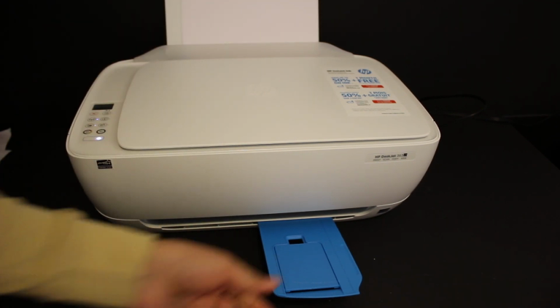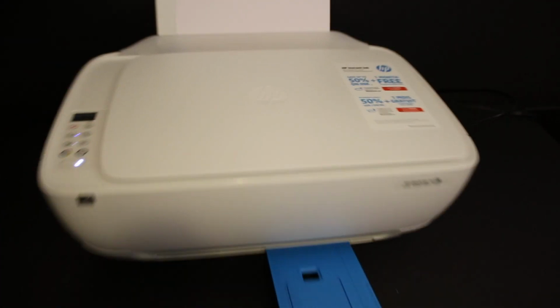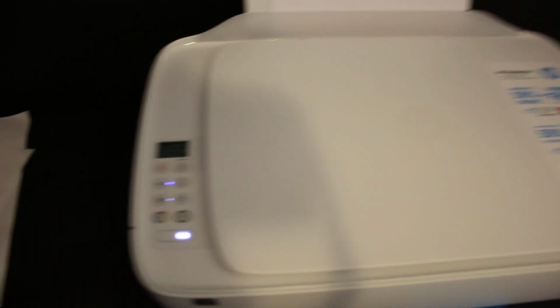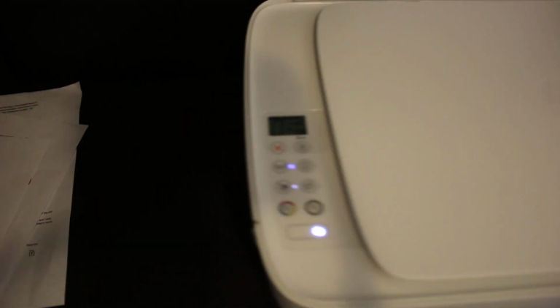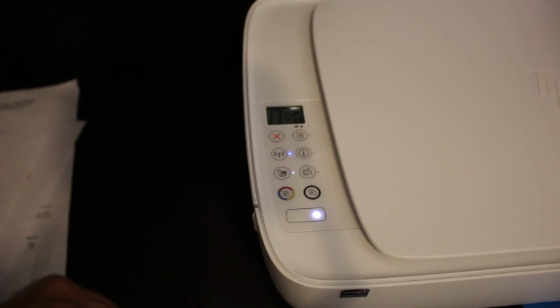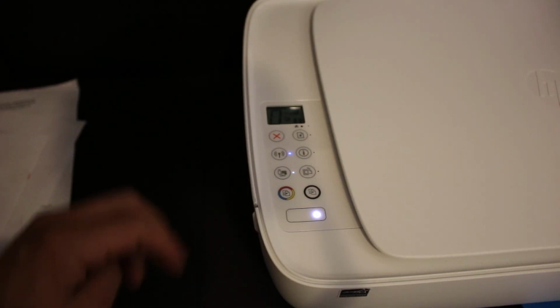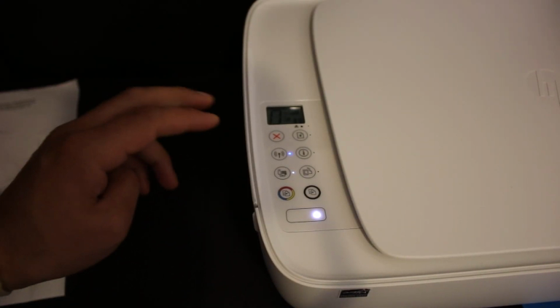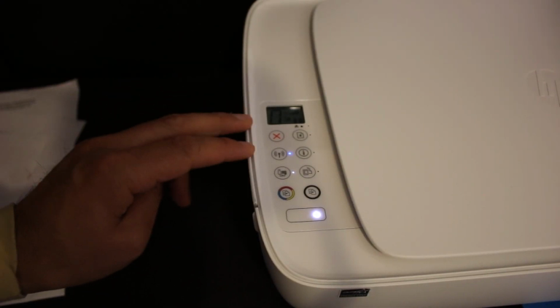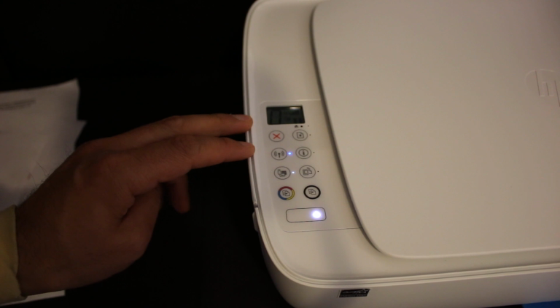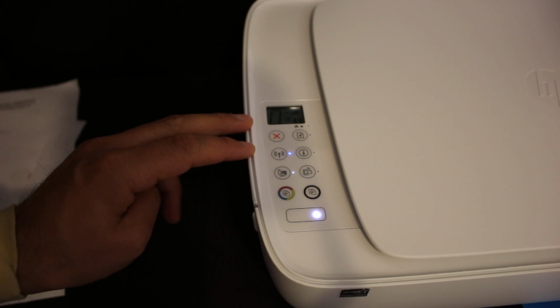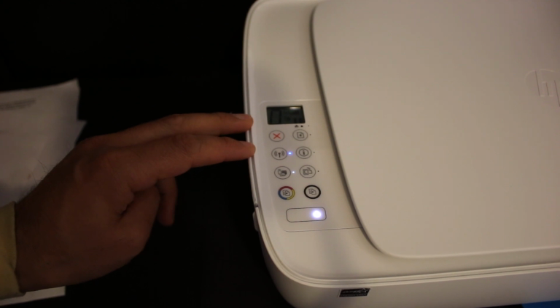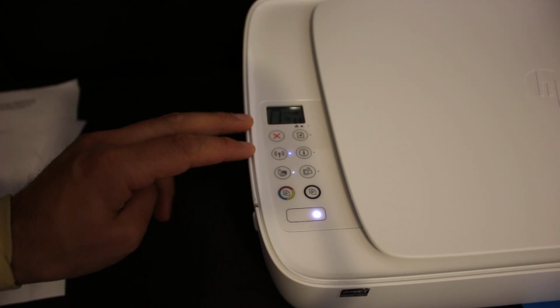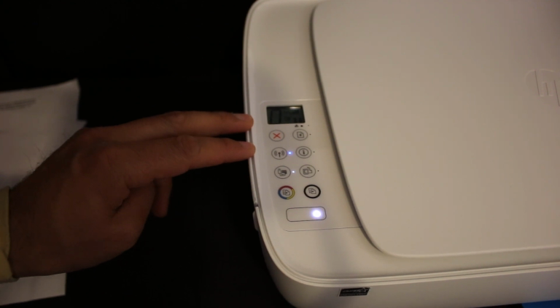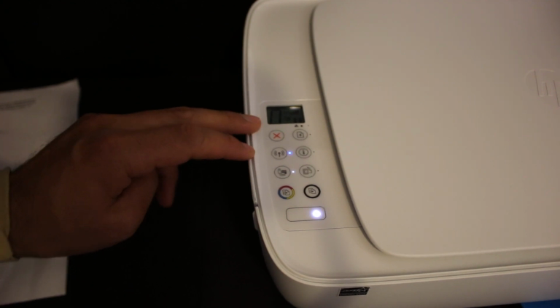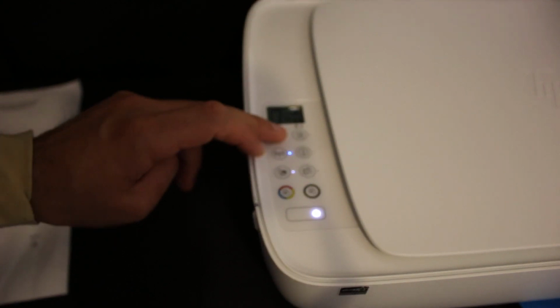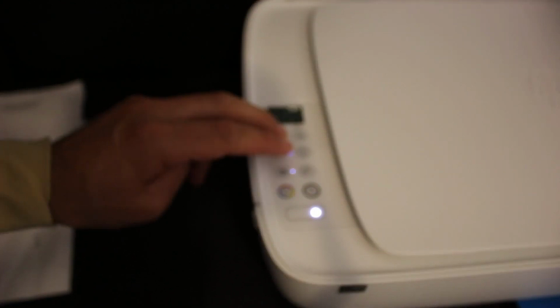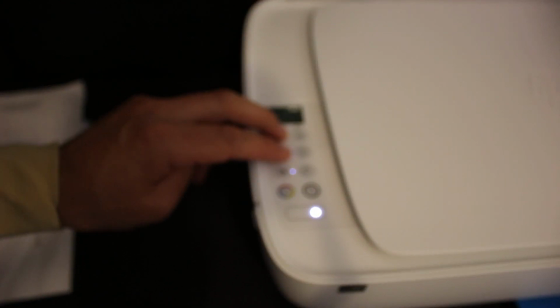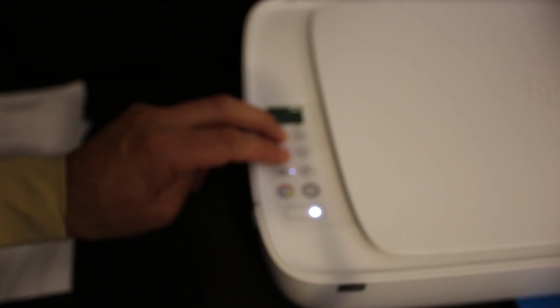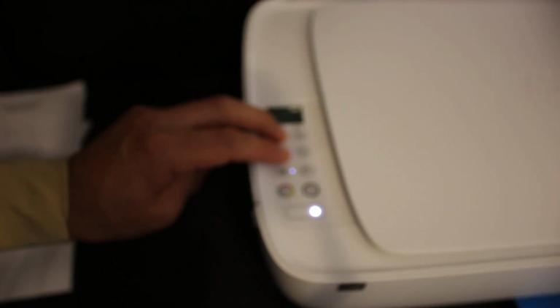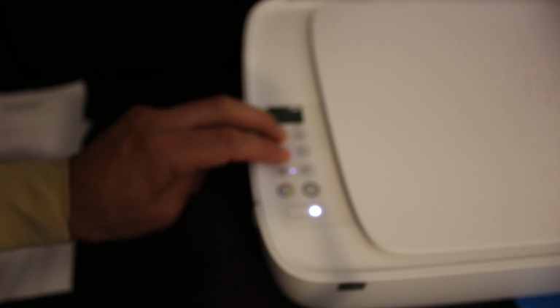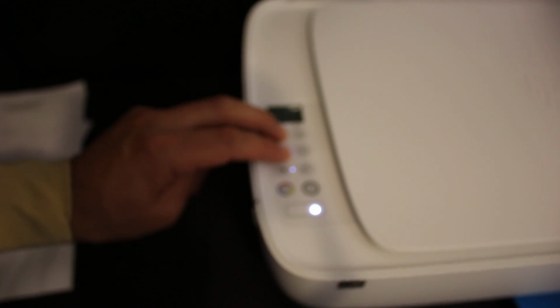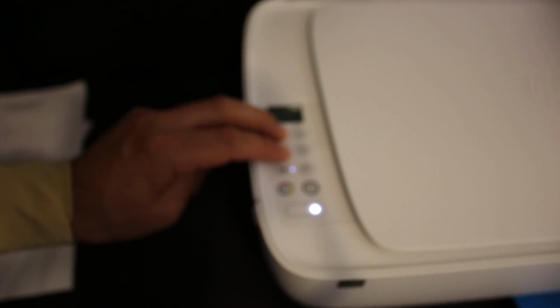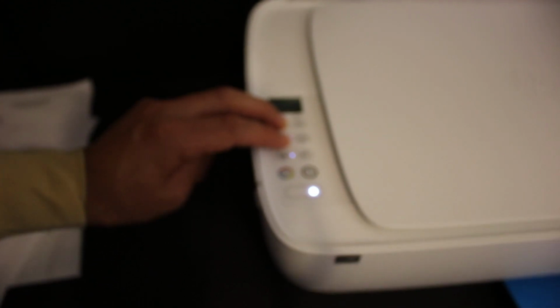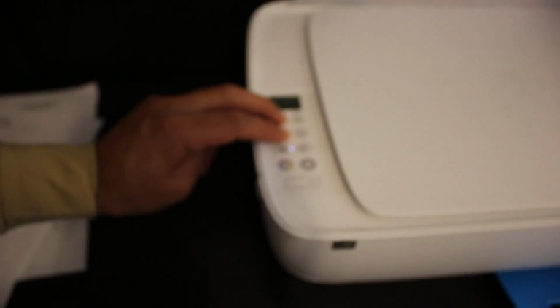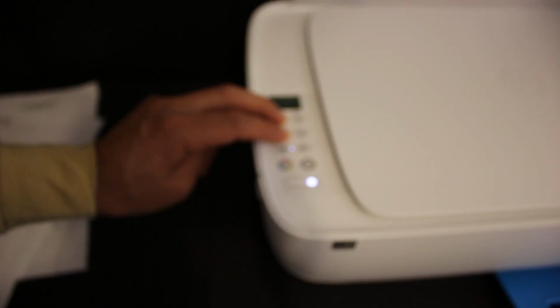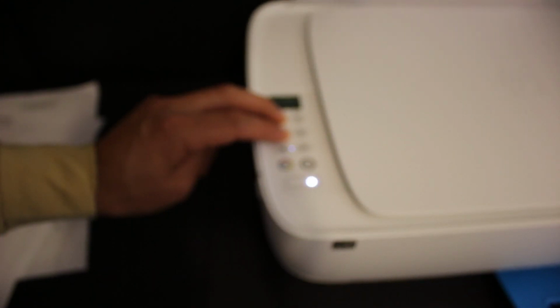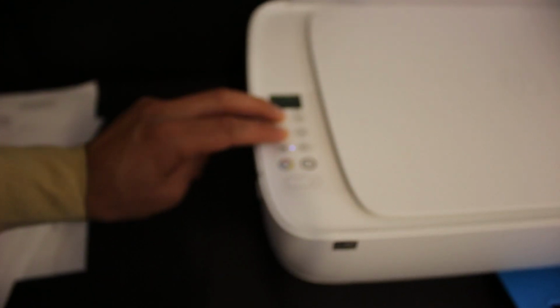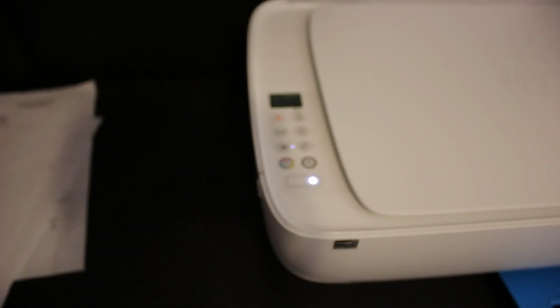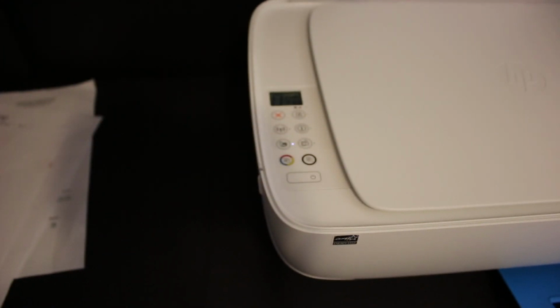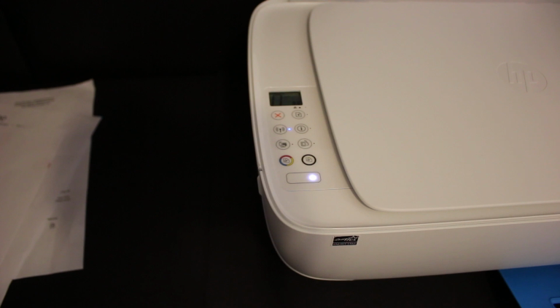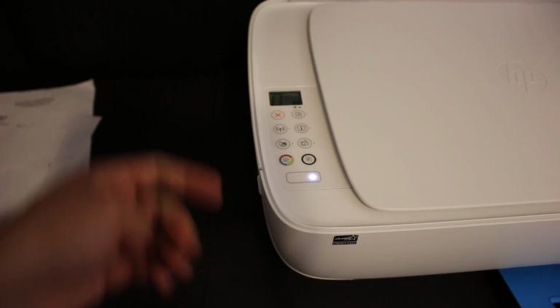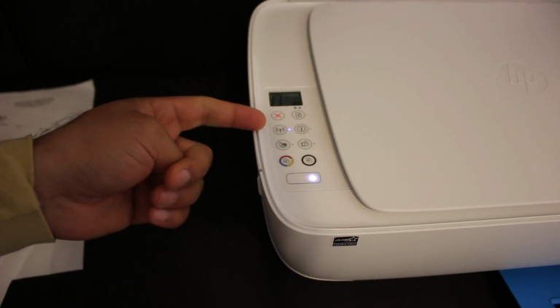We have to enter this printer into setup mode. For that, press and hold the Cancel button and the Wireless button altogether until the power button starts to flash and the wireless light starts to blink.